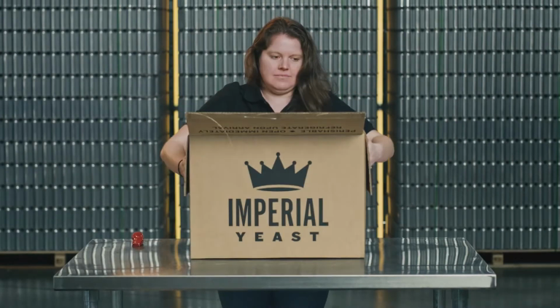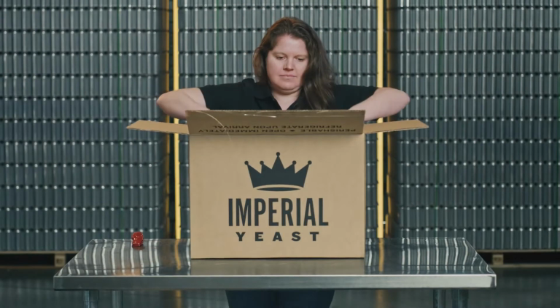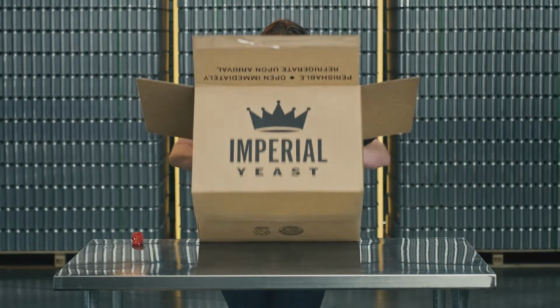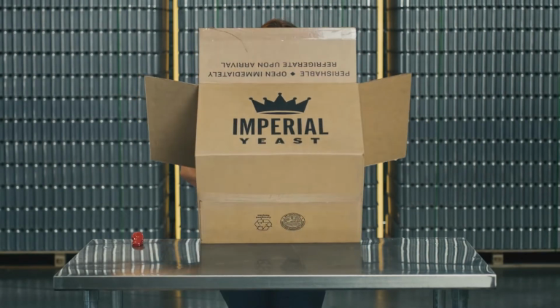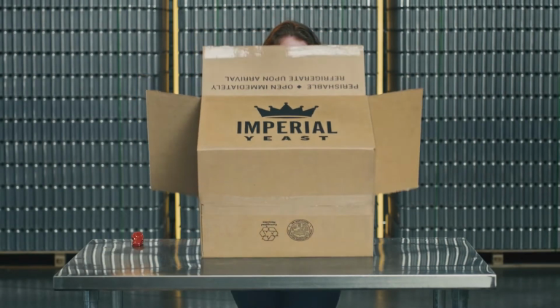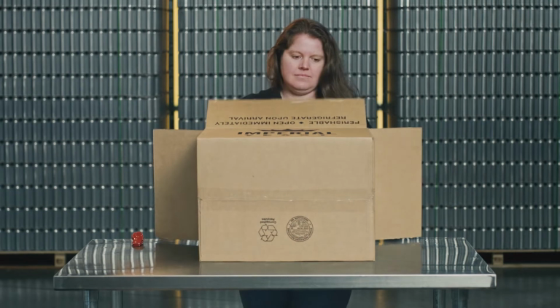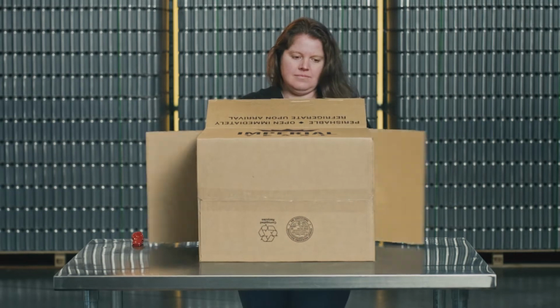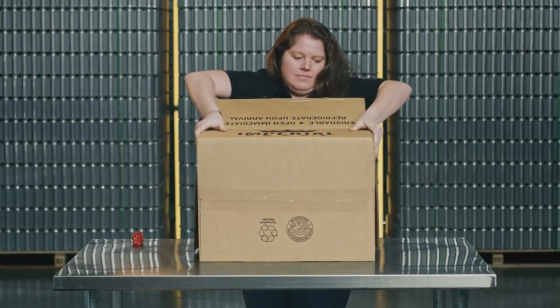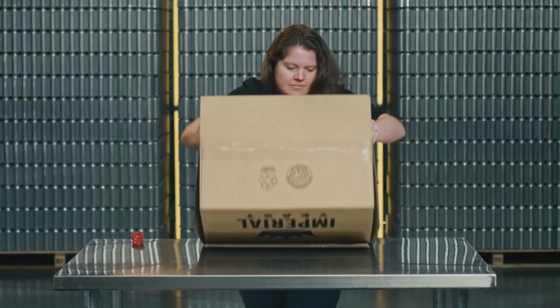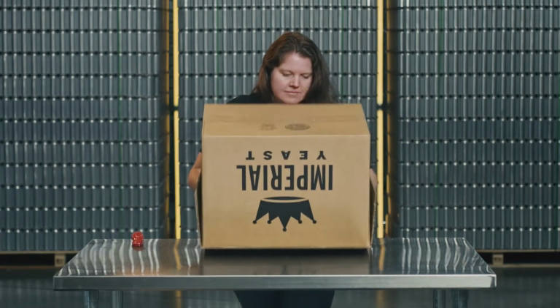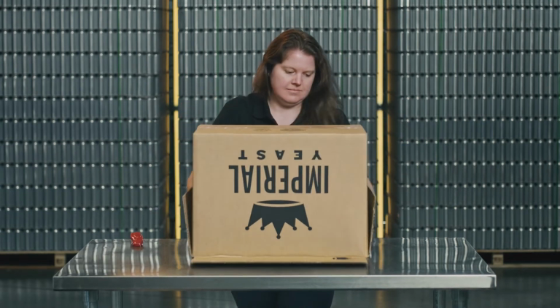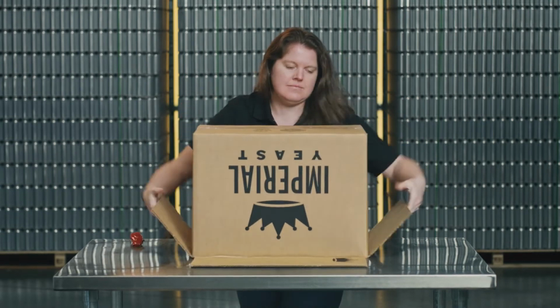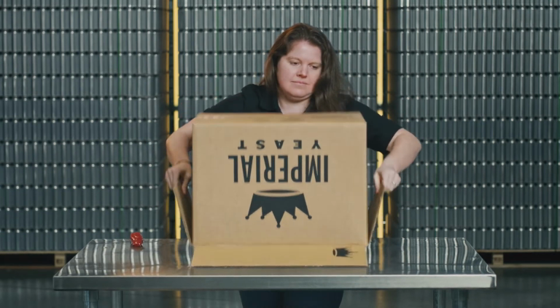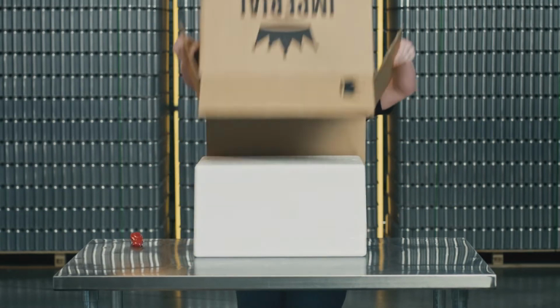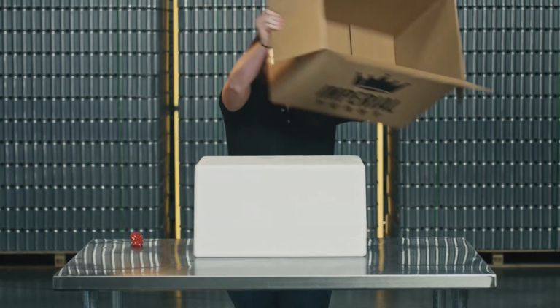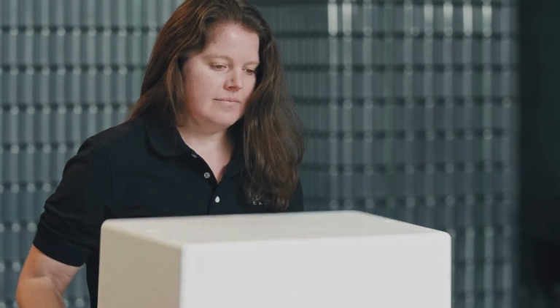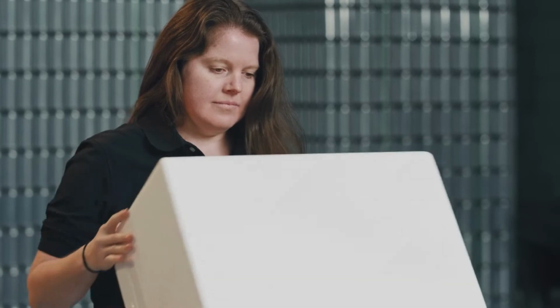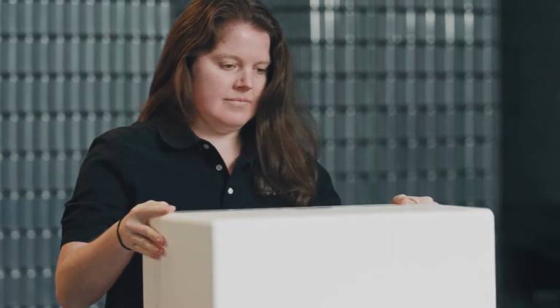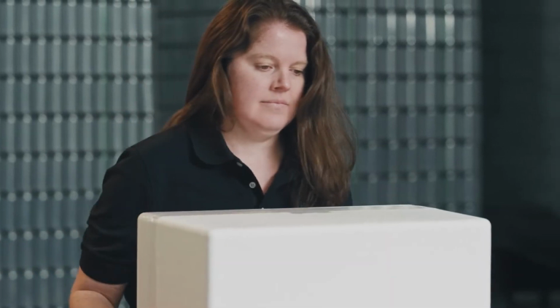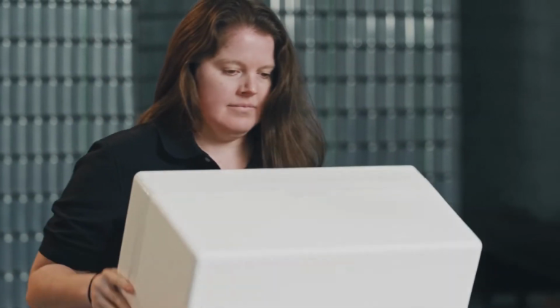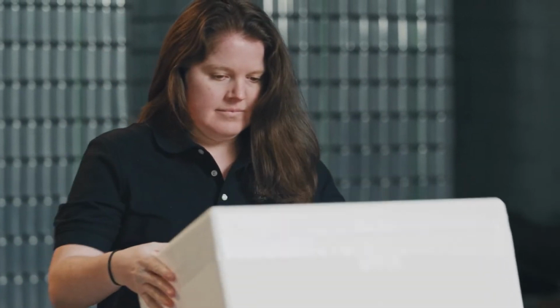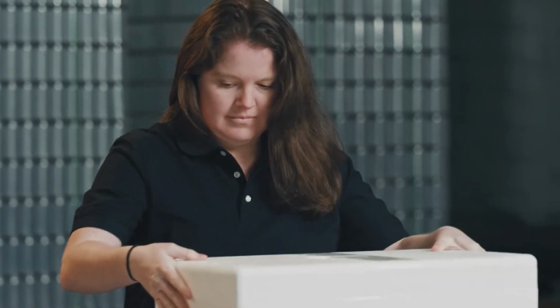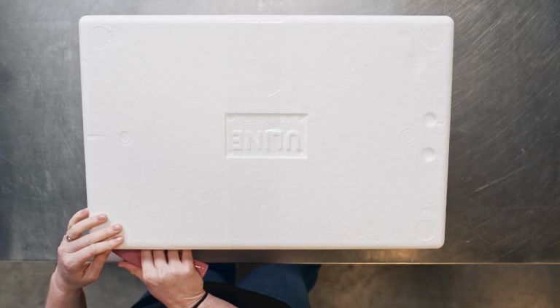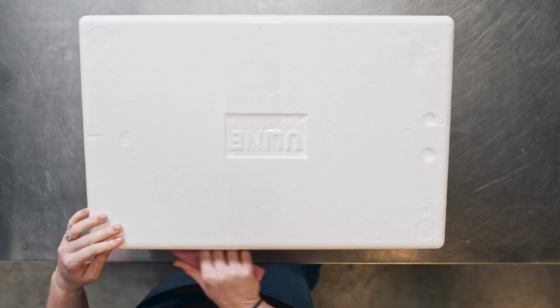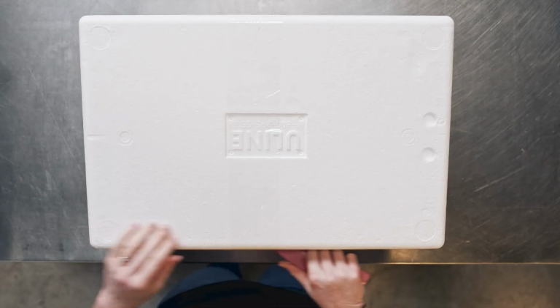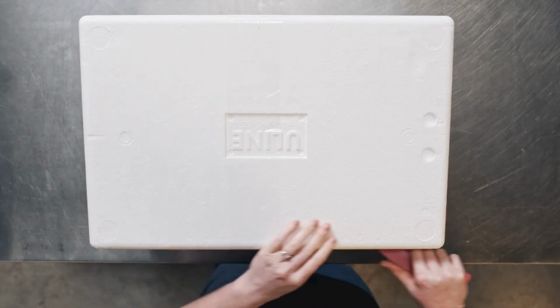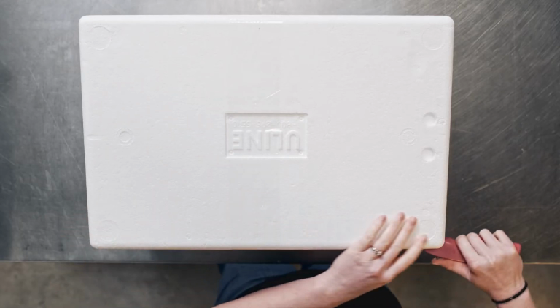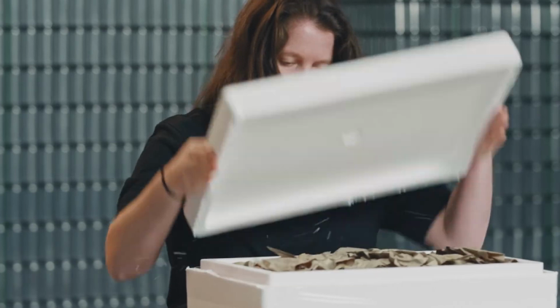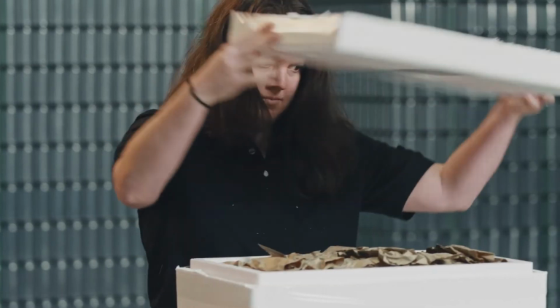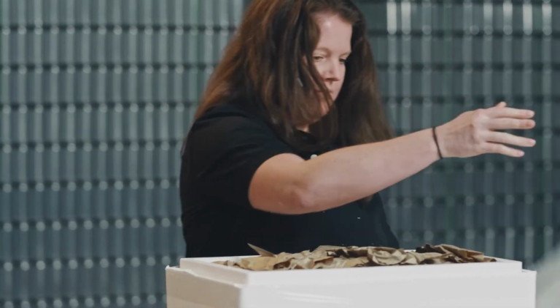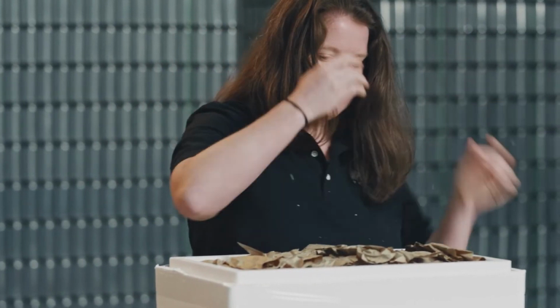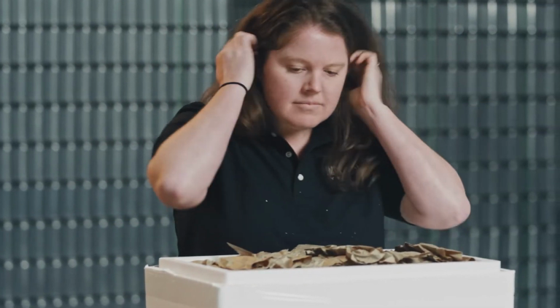The best way to open our styrofoam insulation is to turn the box upside down and let gravity help. You can then flip the styrofoam right side up, cut around the taped edge, open the top, and remove the yeast containers.